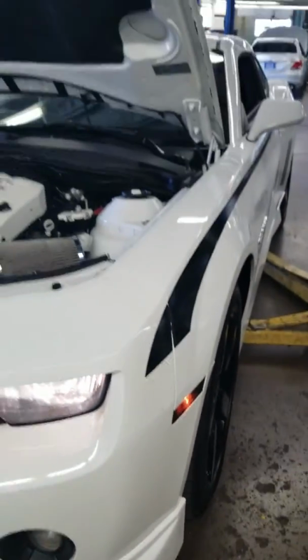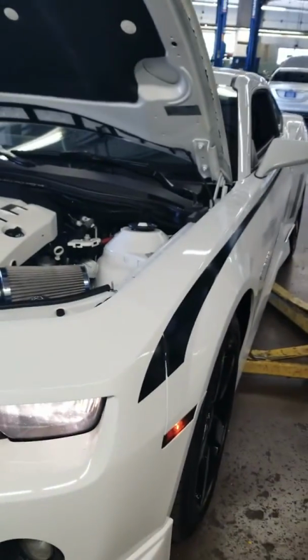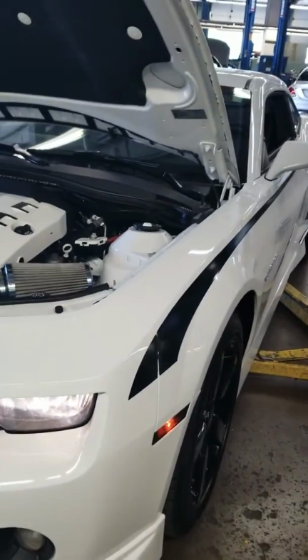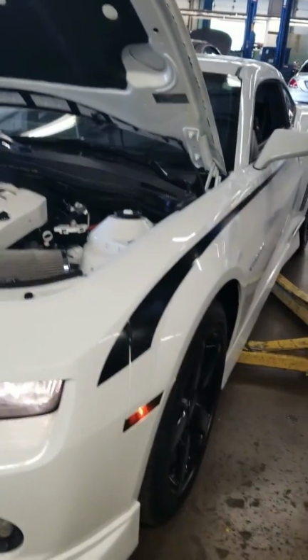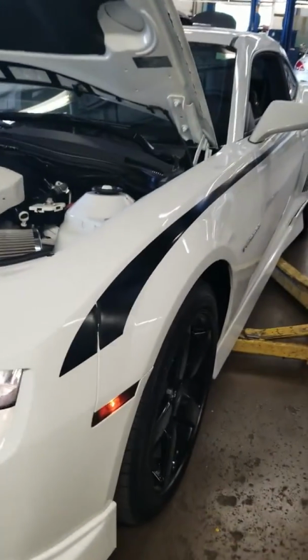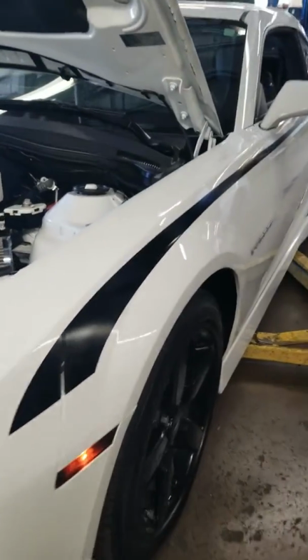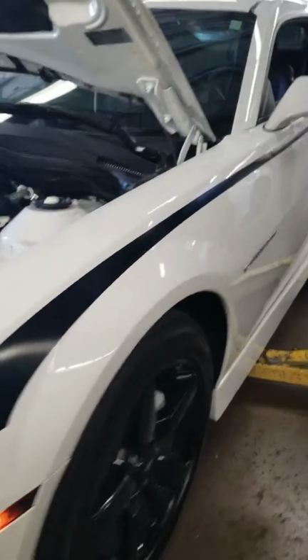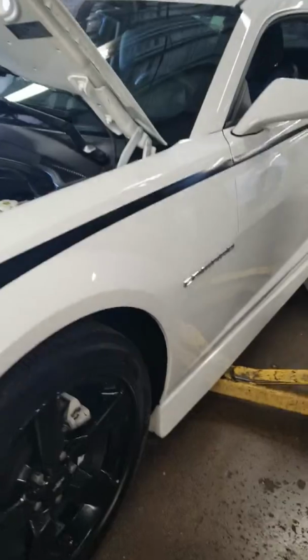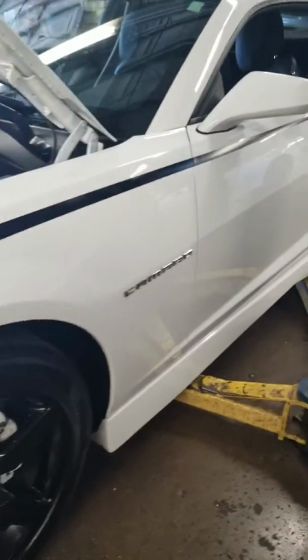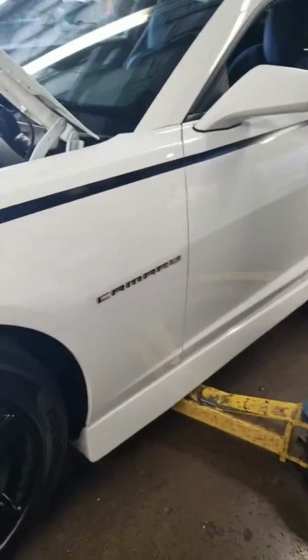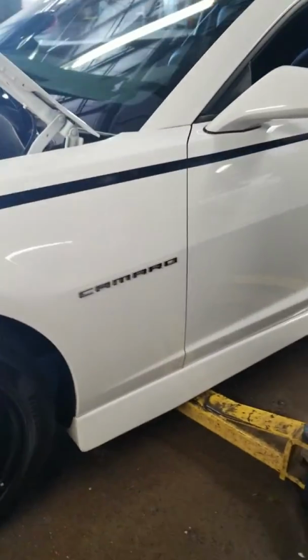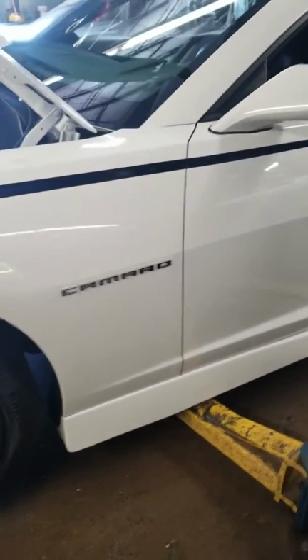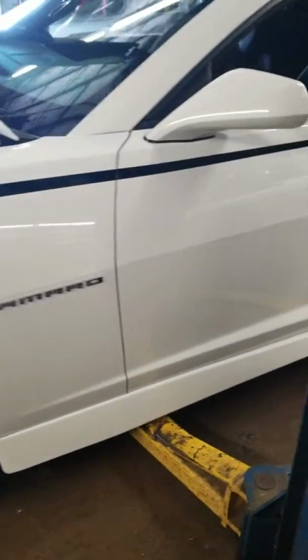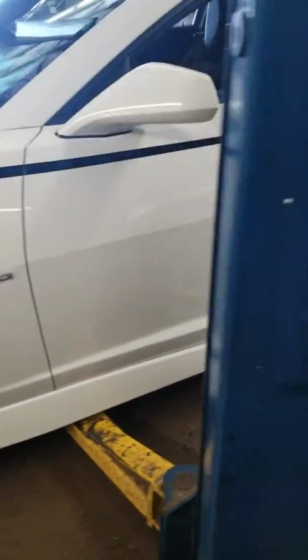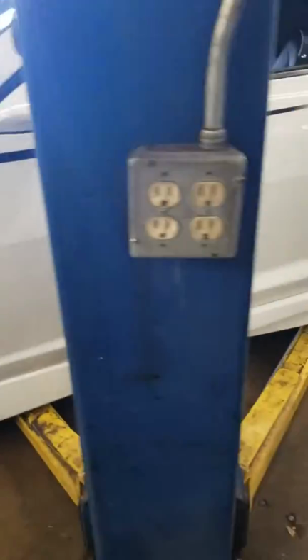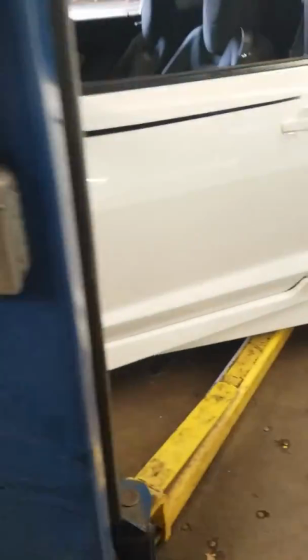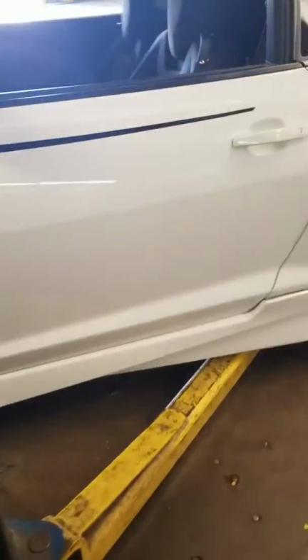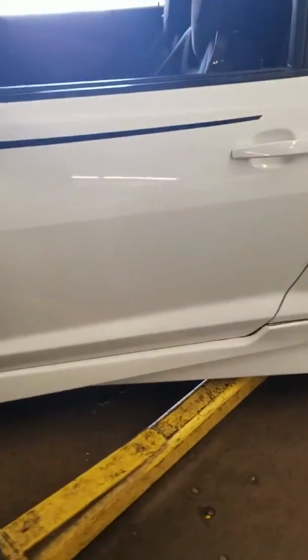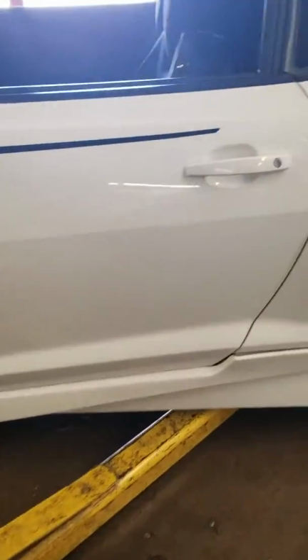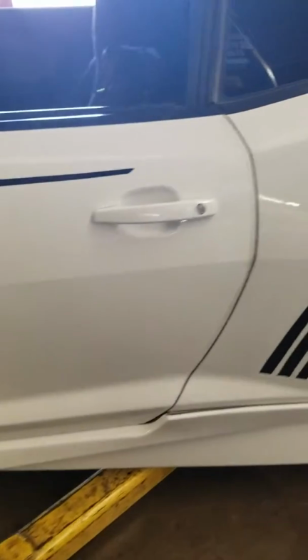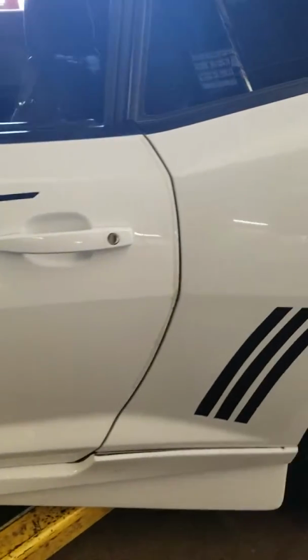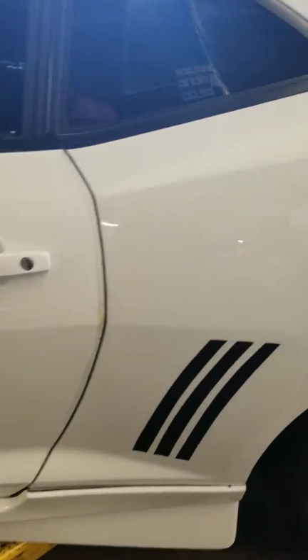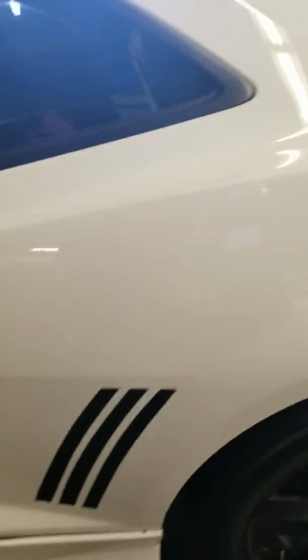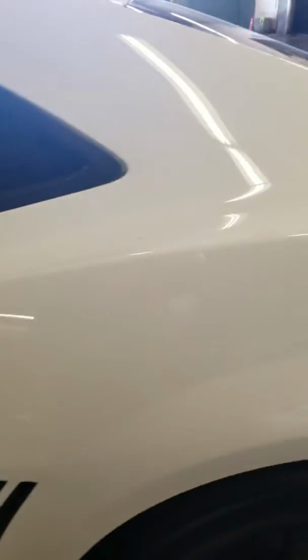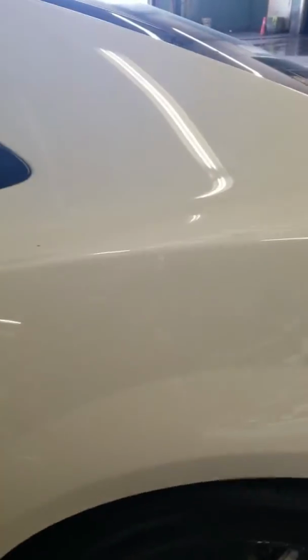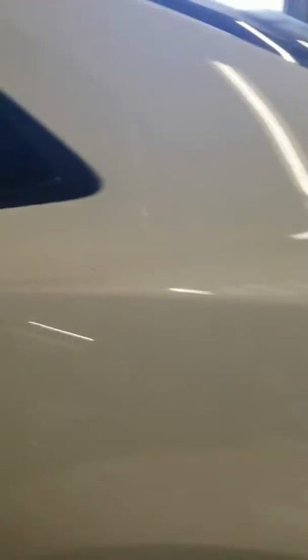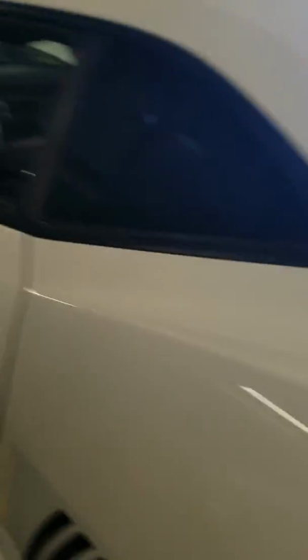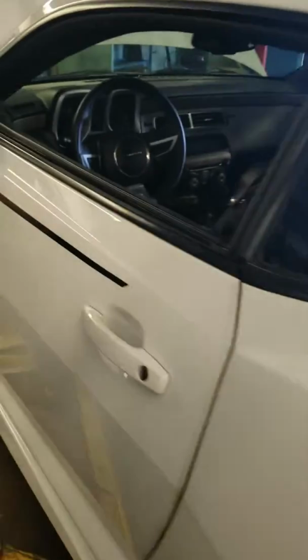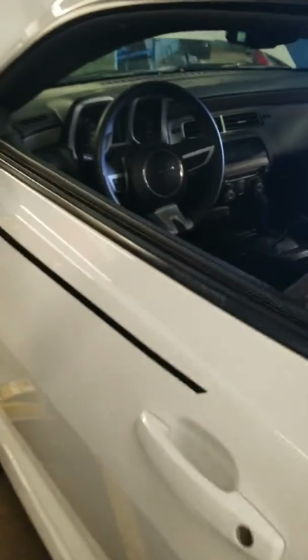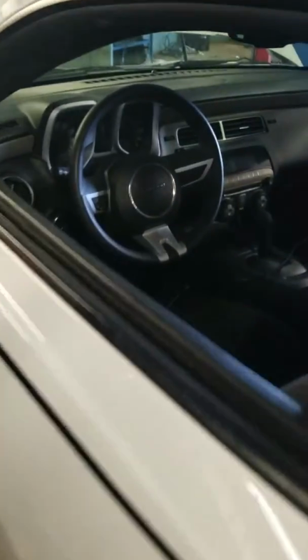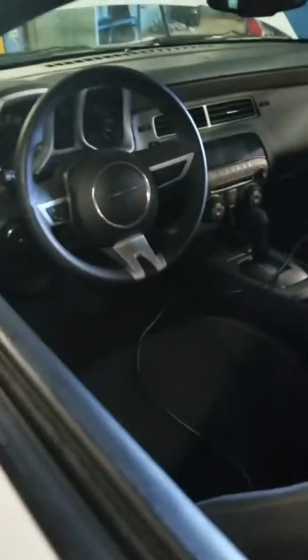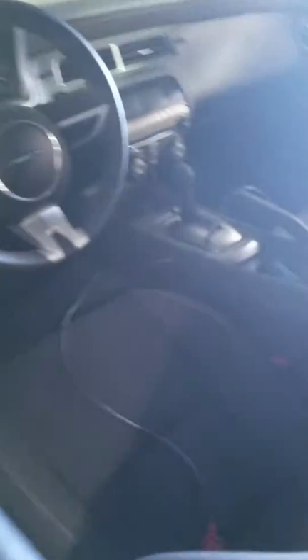We'll go through our reconditioning phase, but we'll do an exterior look on the driver's side. Interior right now — I could show you a little bit of interior.